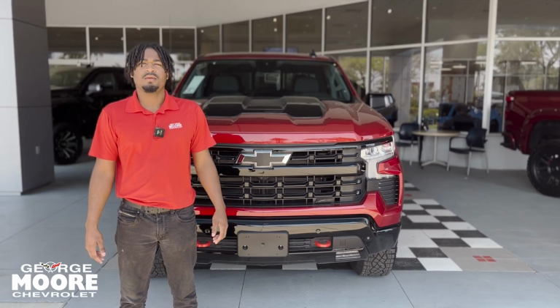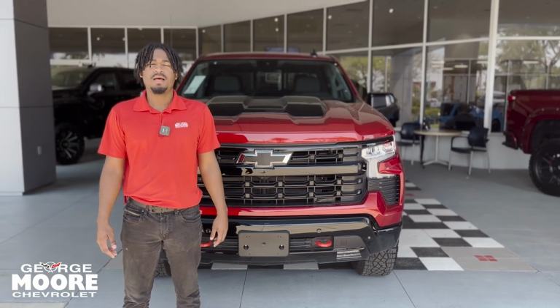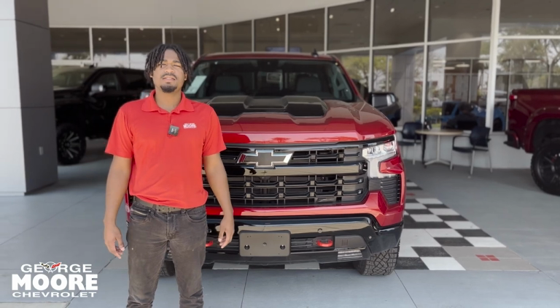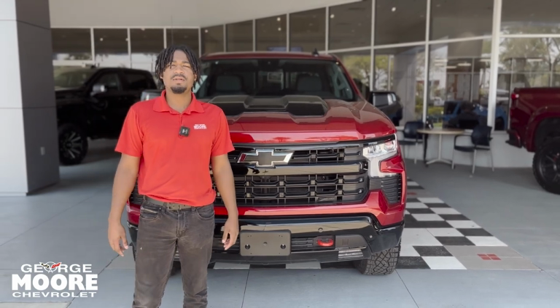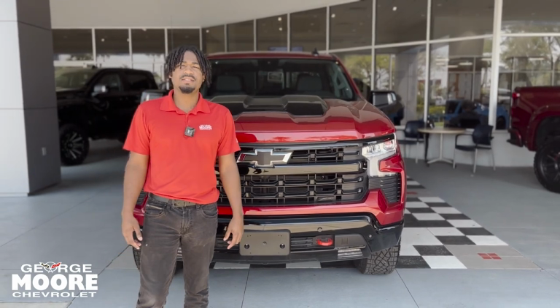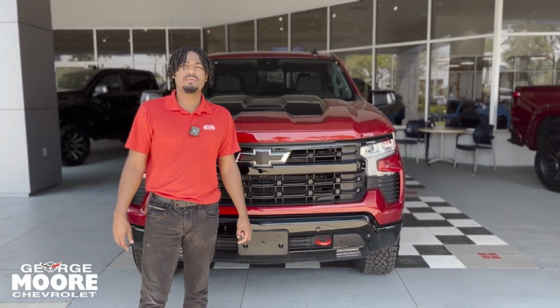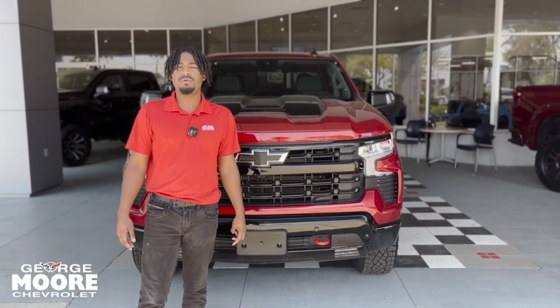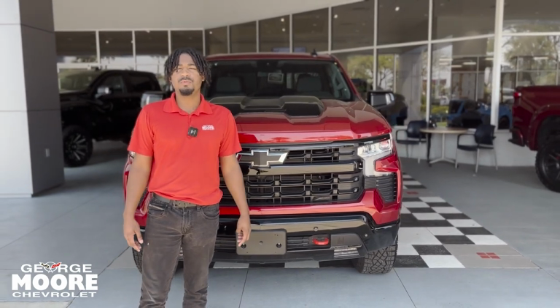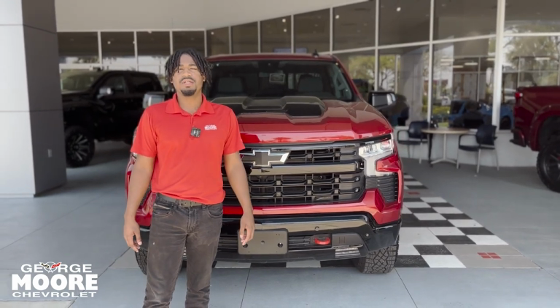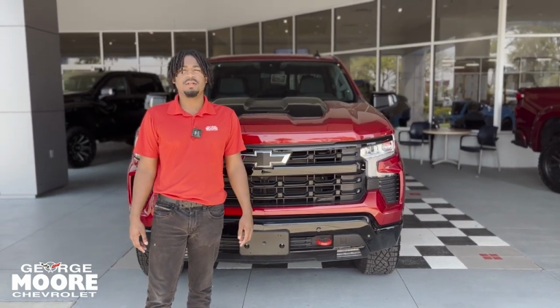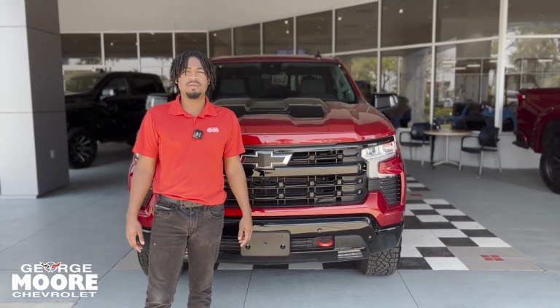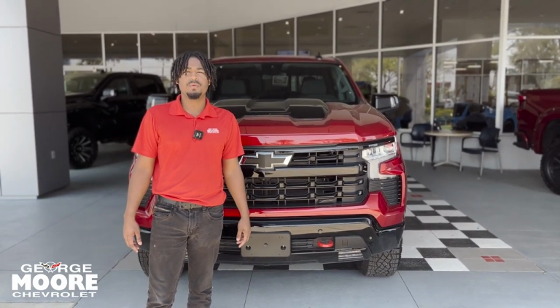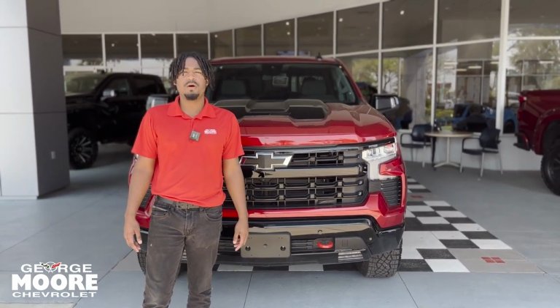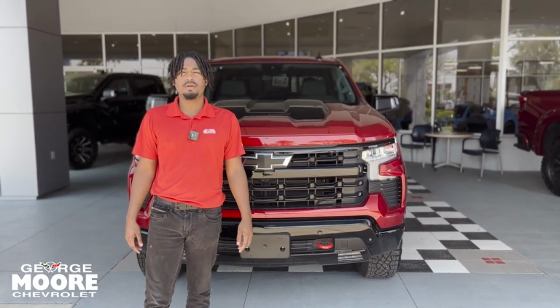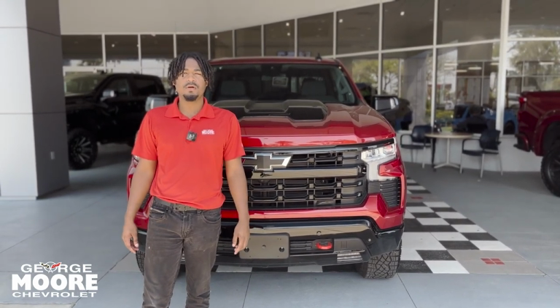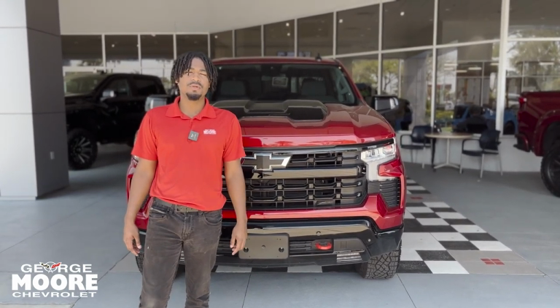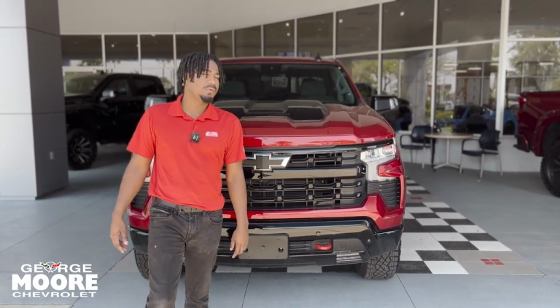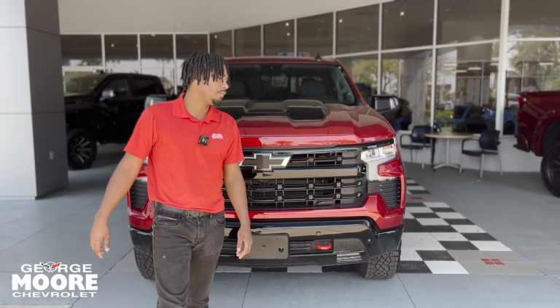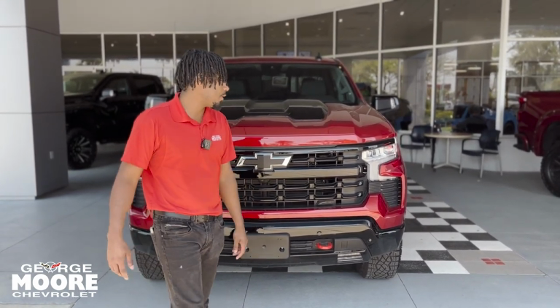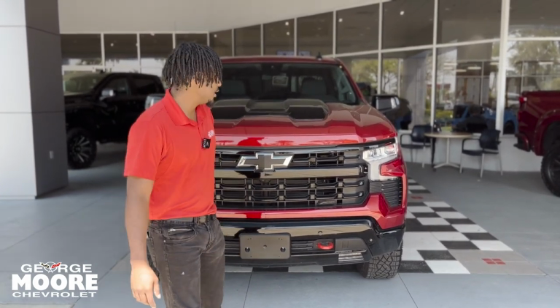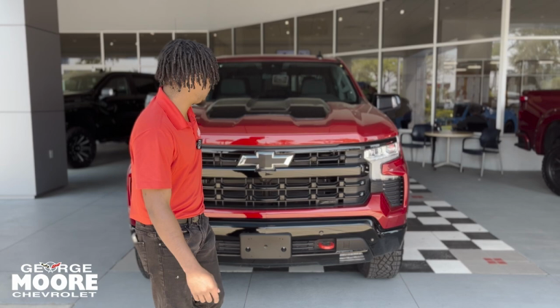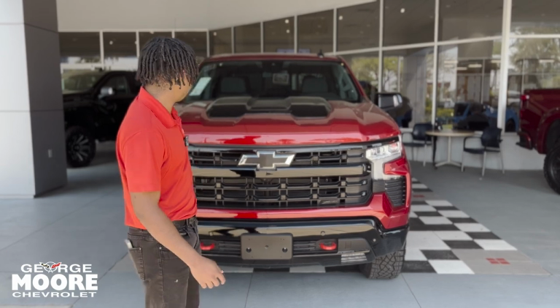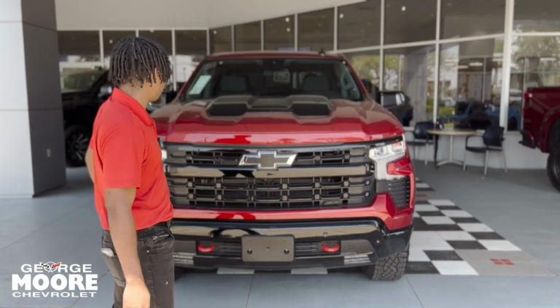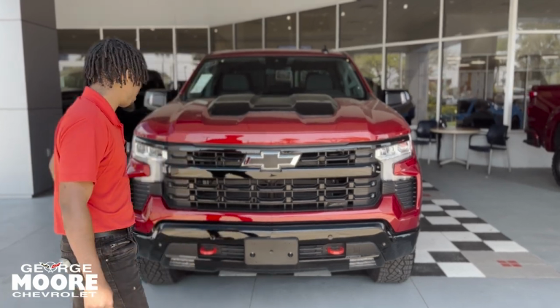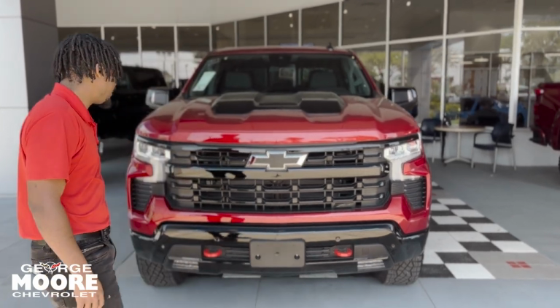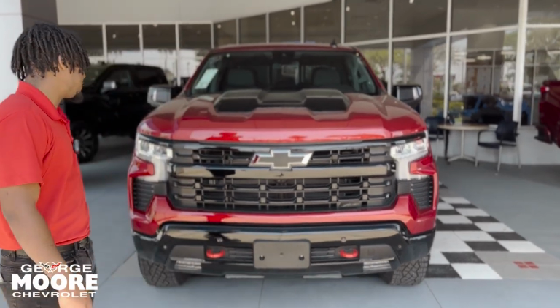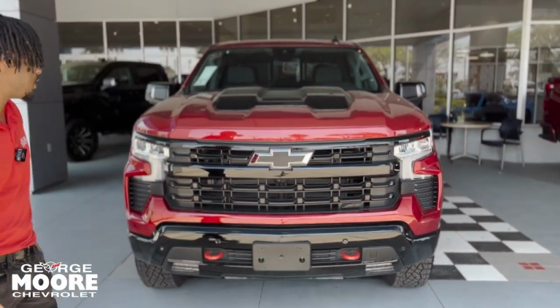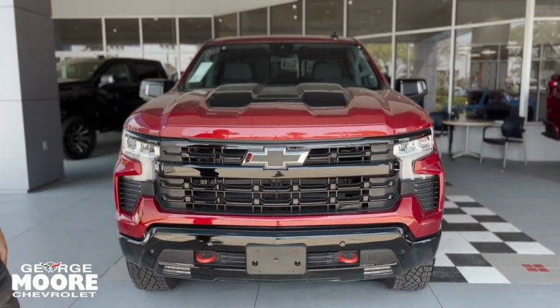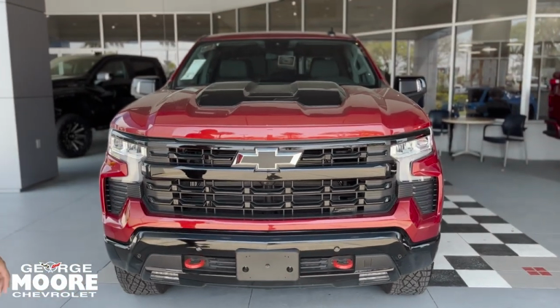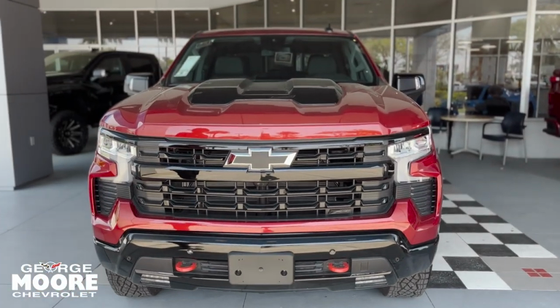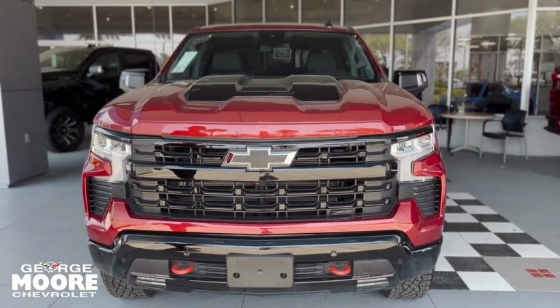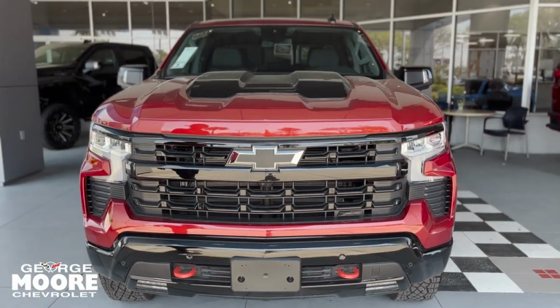How's it going? This is Lake with George Moore Chevrolet. I'm going to give you a quick walk around of our 2024 Chevy Silverado. This is a Trail Boss LT.